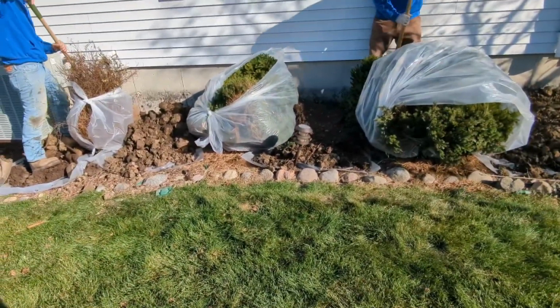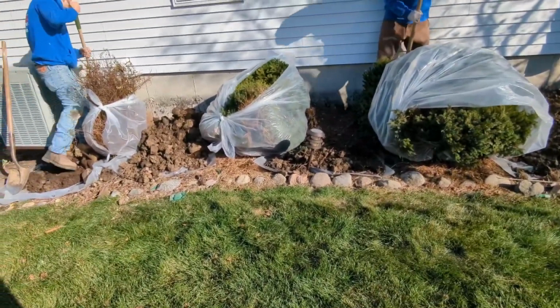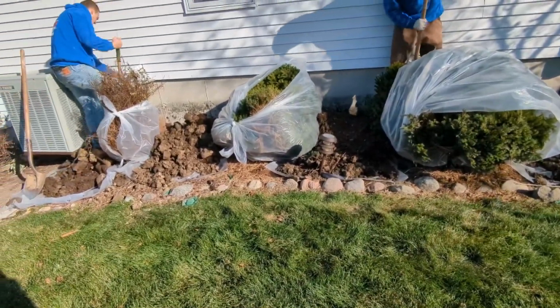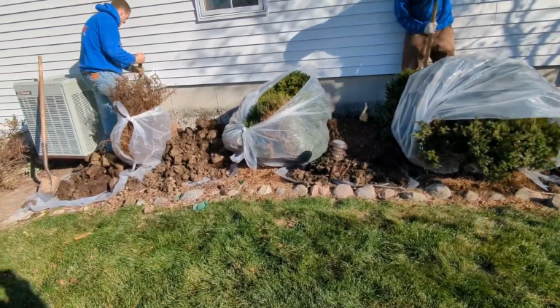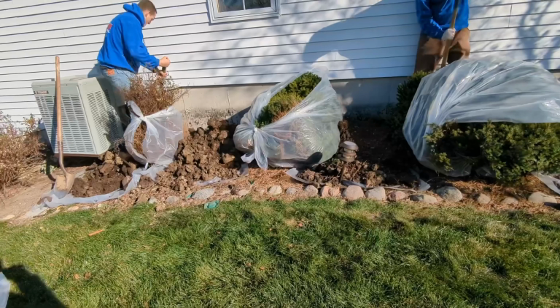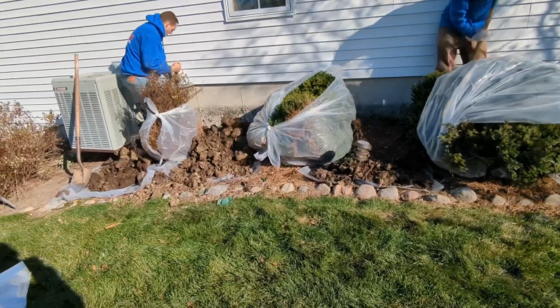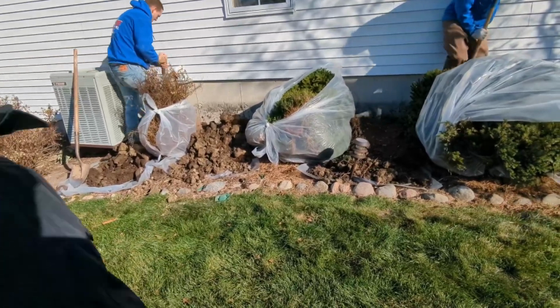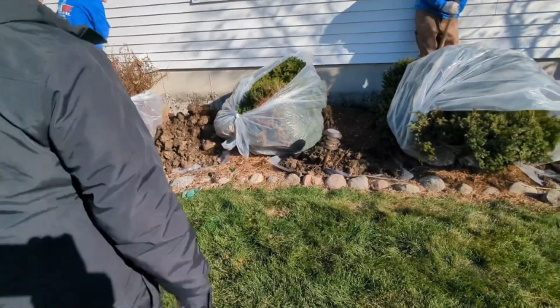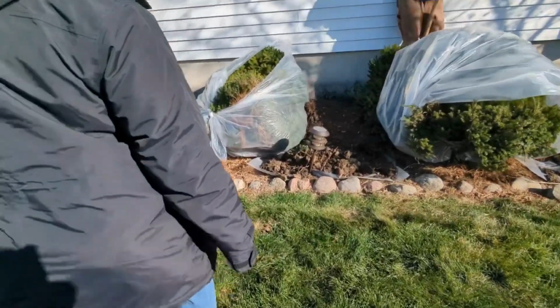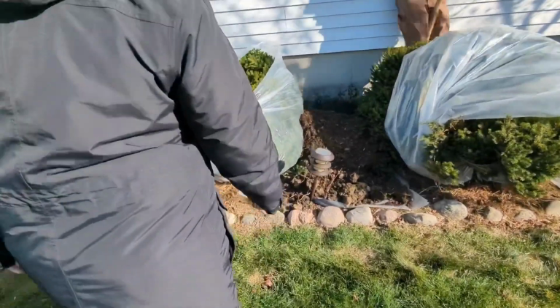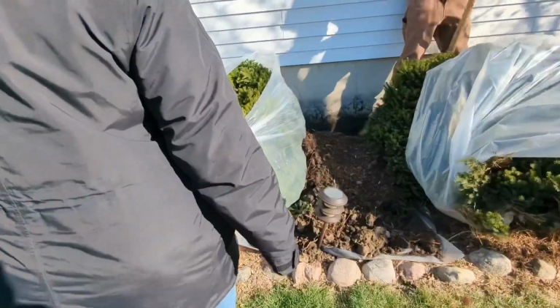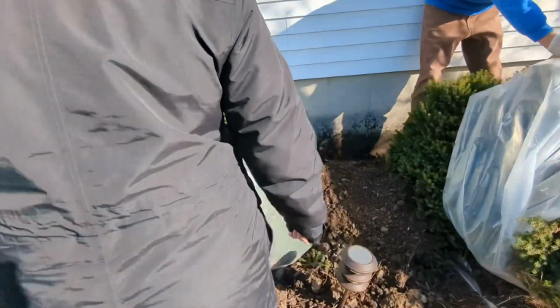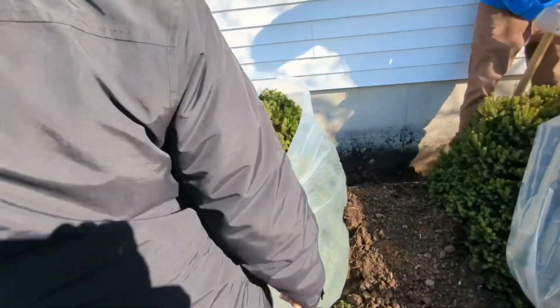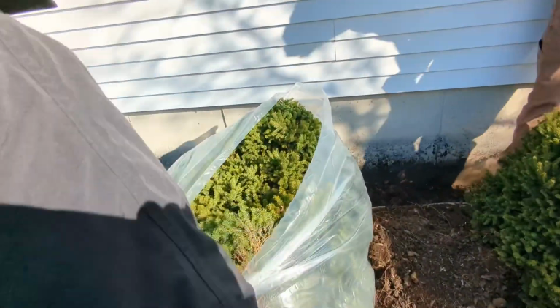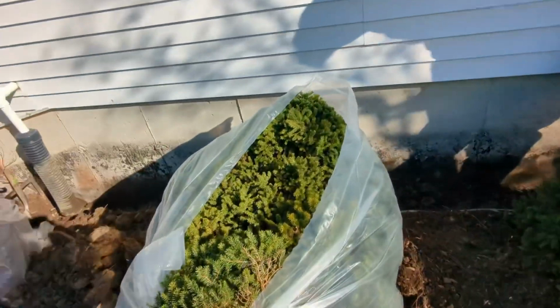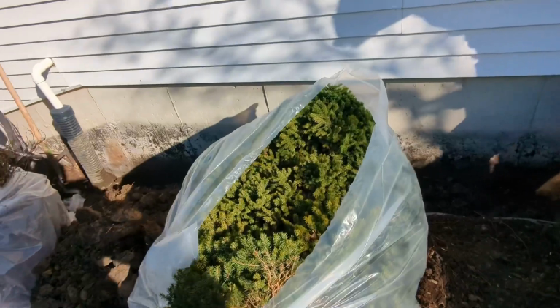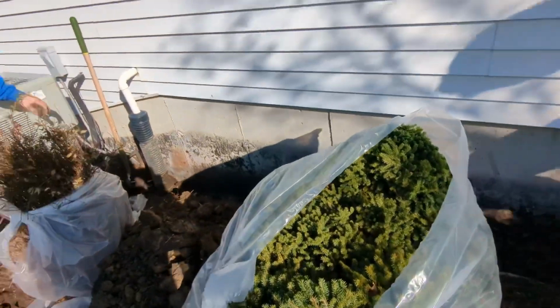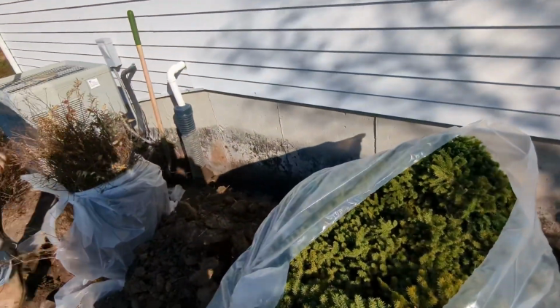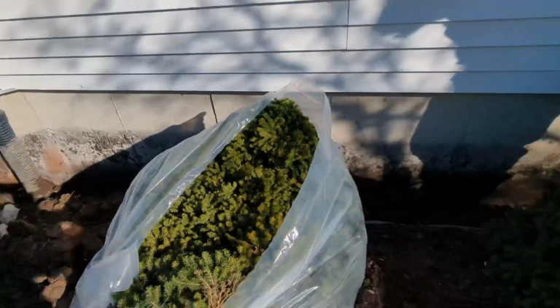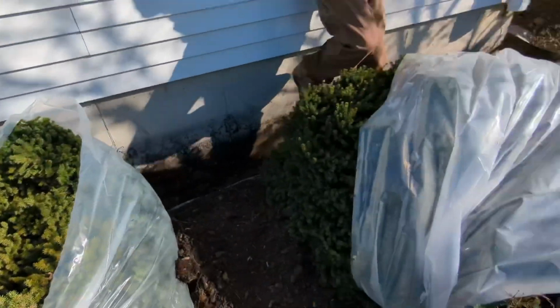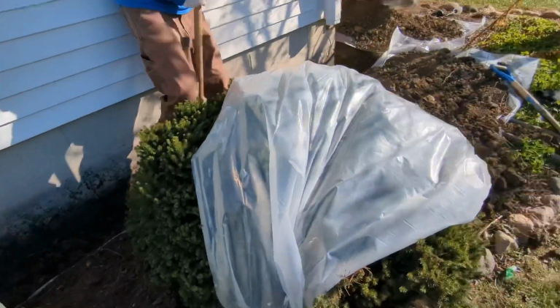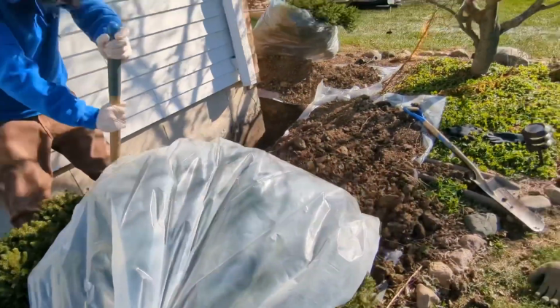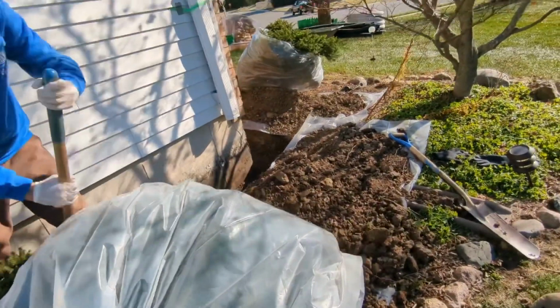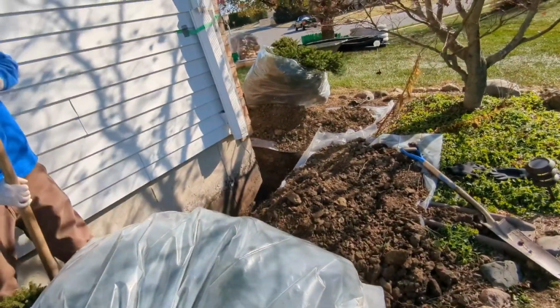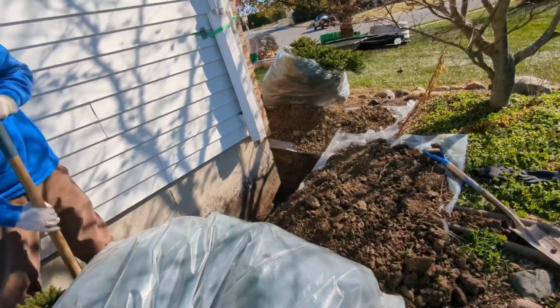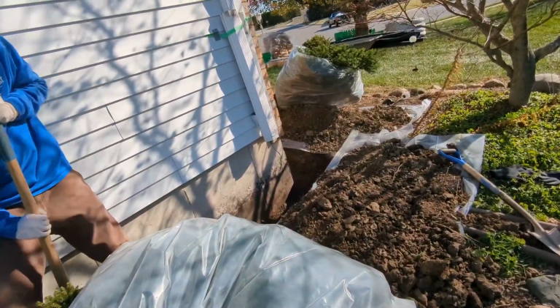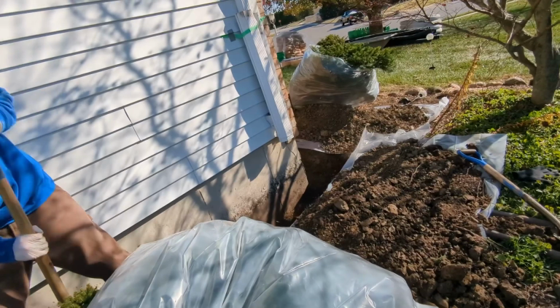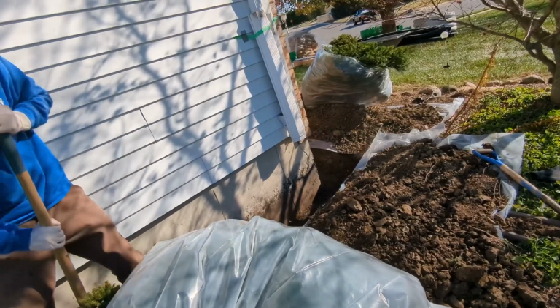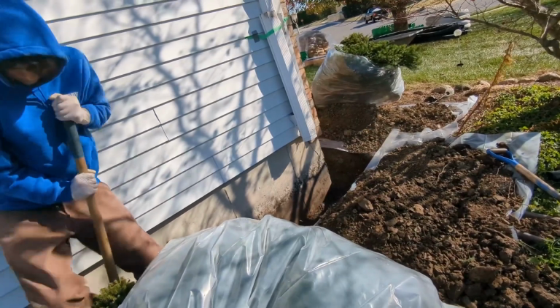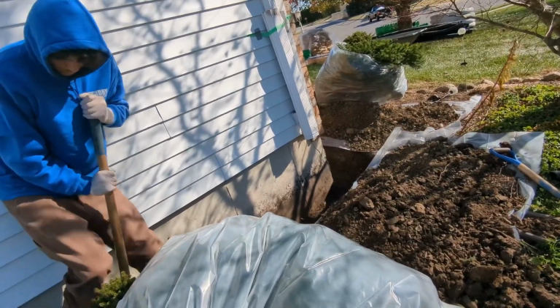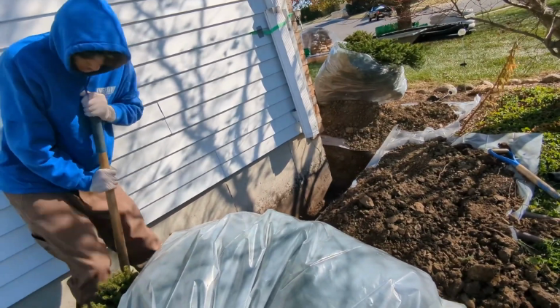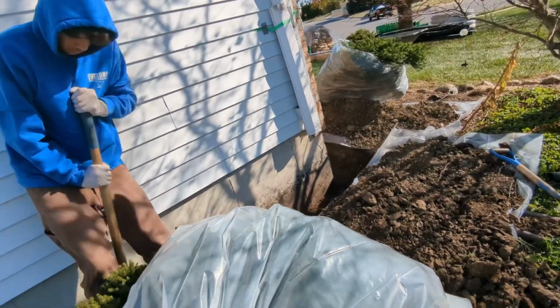Look at that cement. Did you find any more cracks? No — besides this right here. Yeah, that corner one I could see before. Is that serious? No, it's not serious. Good — it's not serious.